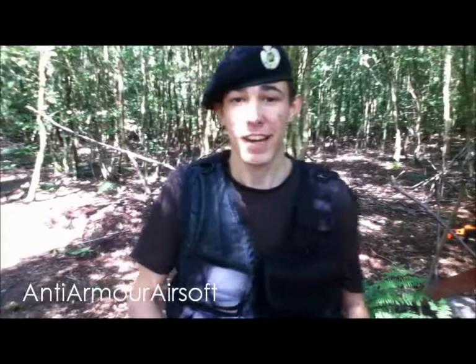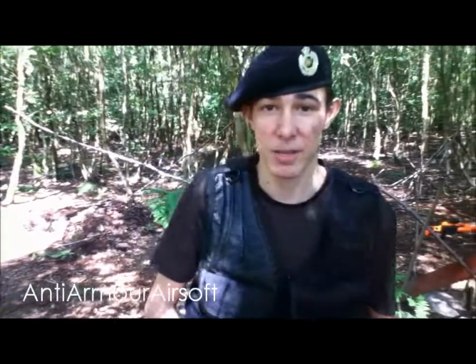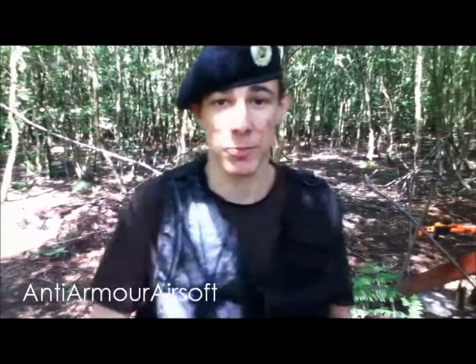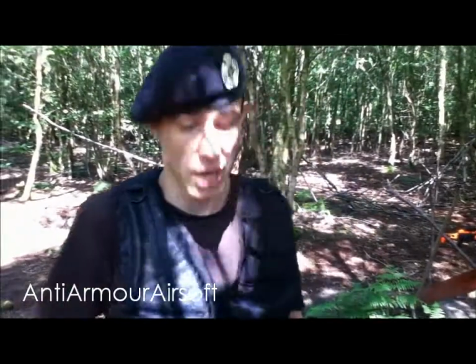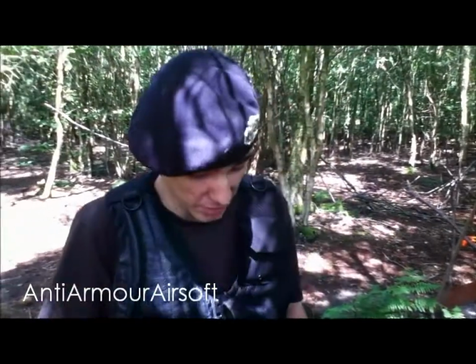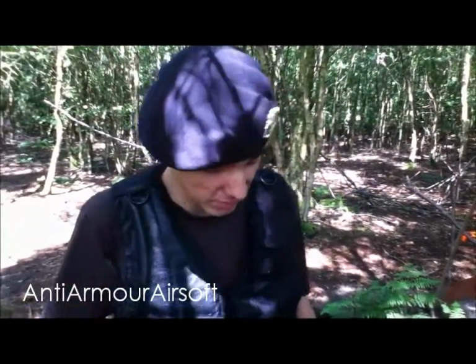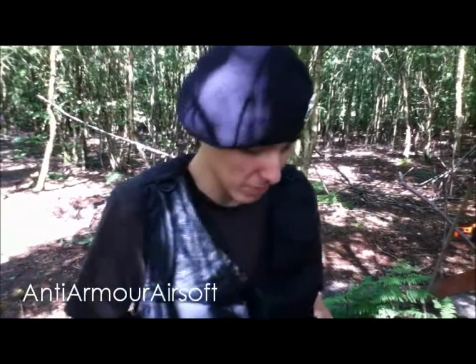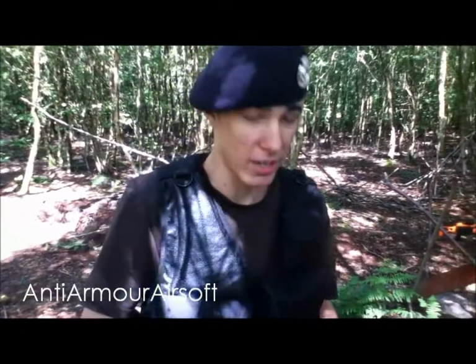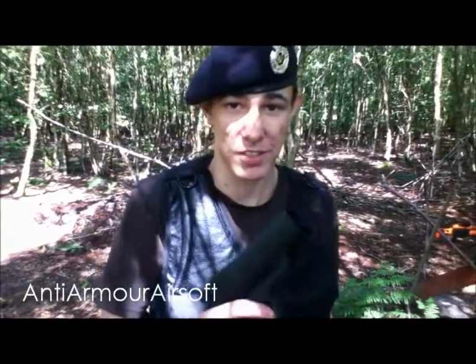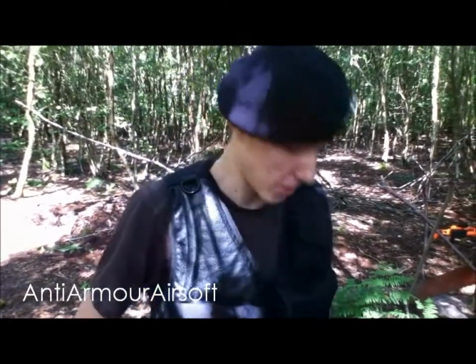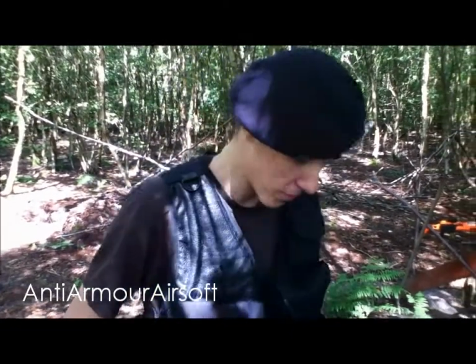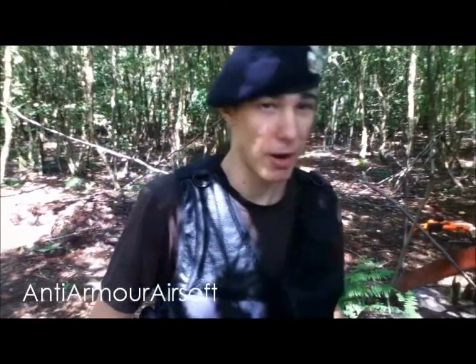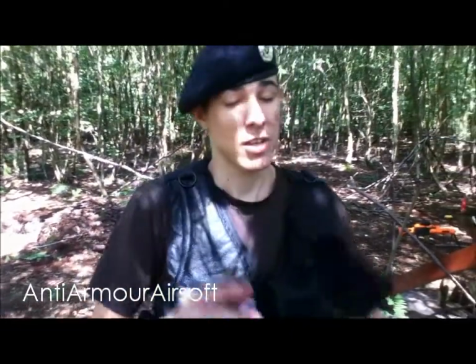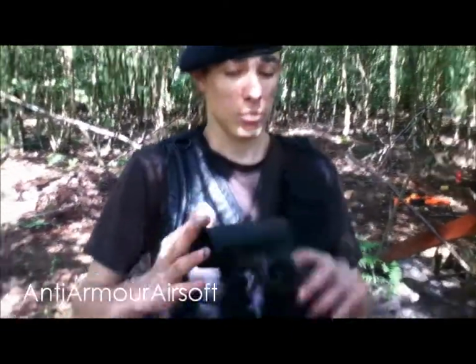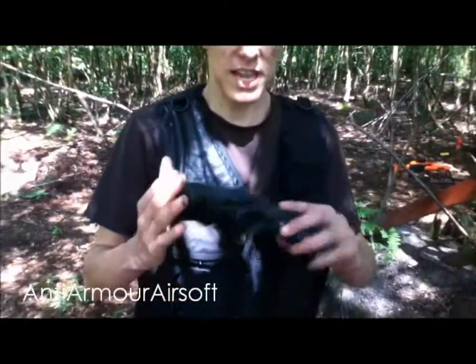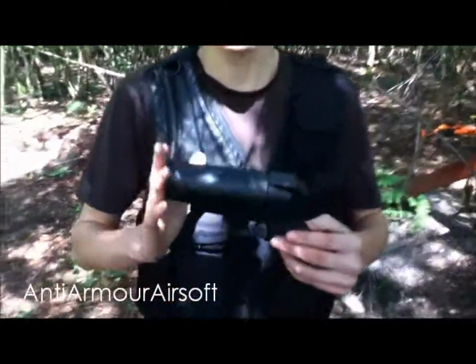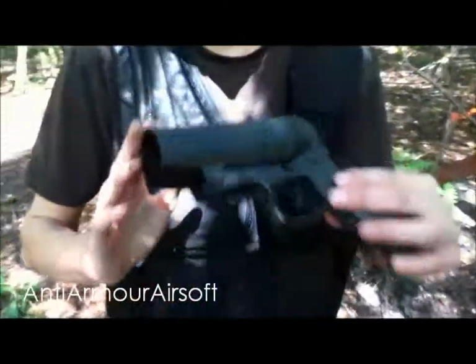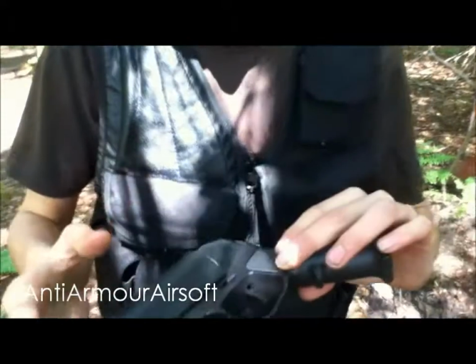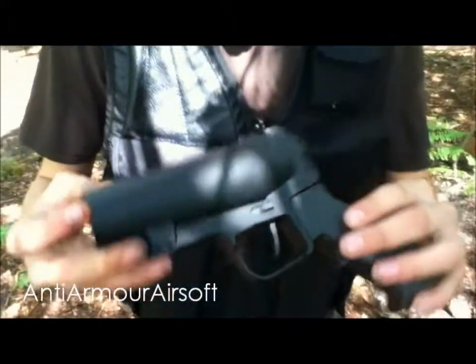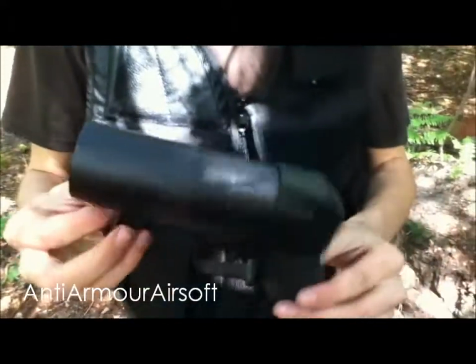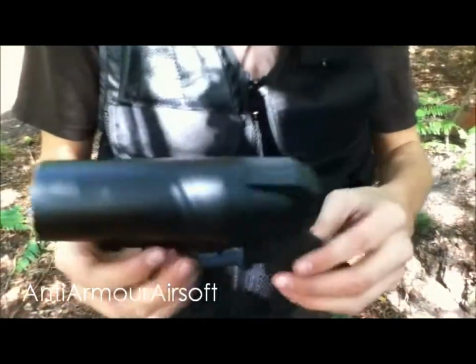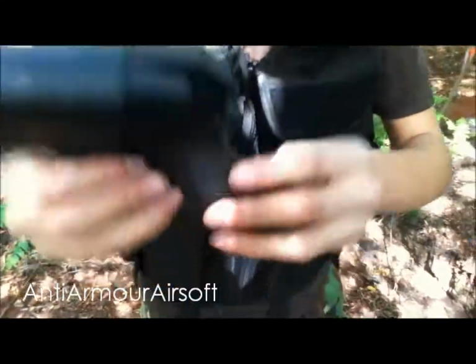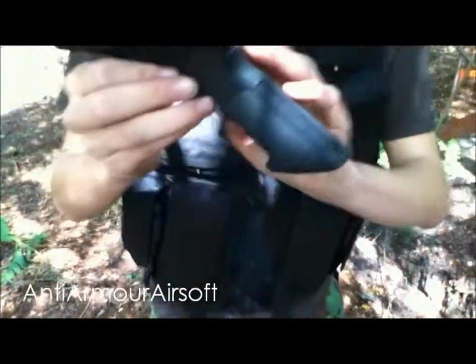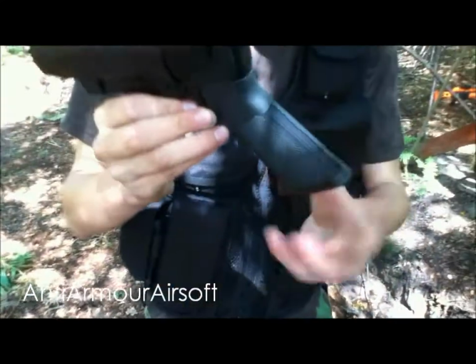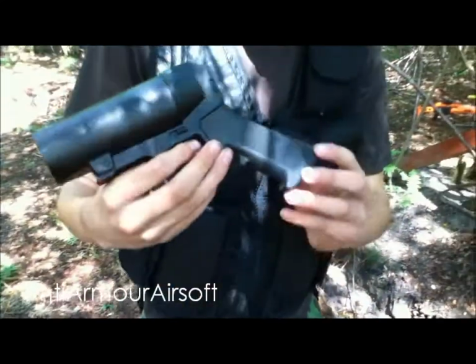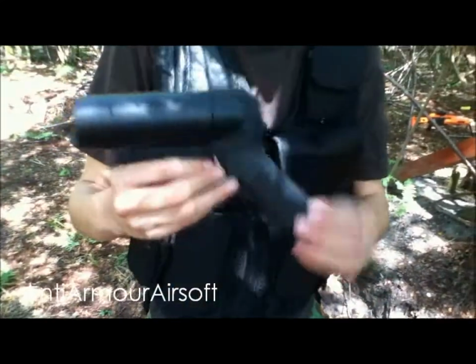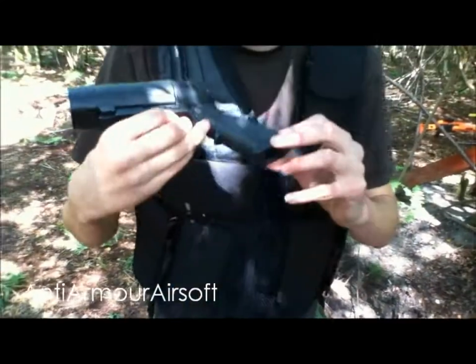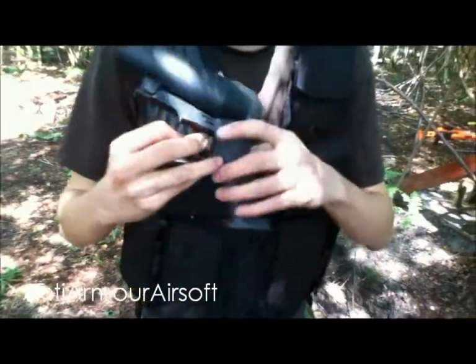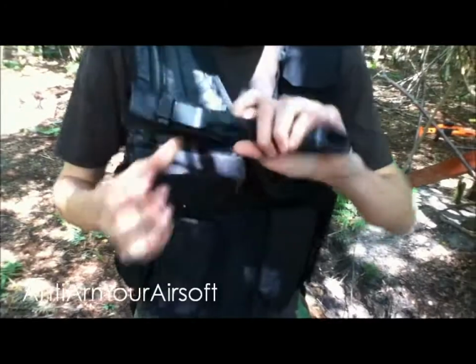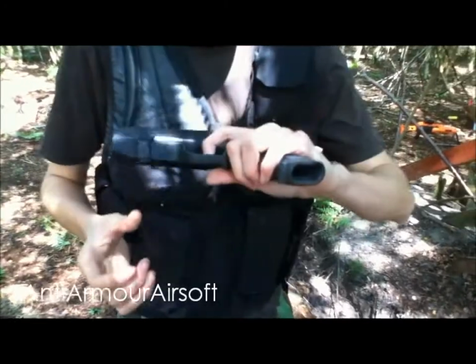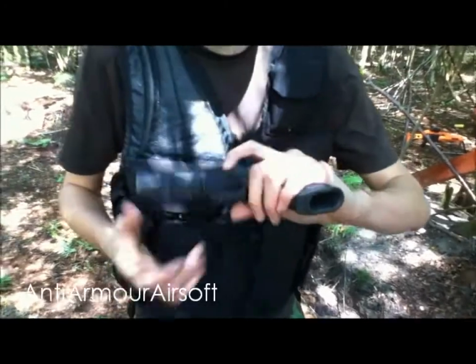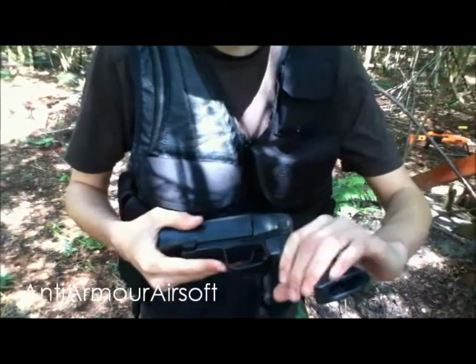Hello guys, I'm James from Anti-Armor Airsoft and today we've got a nice slice video for you. So this is the S-Thunder grenade launcher in the pistol form, you get the nice pistol grip, it looks more like an M4 grip.